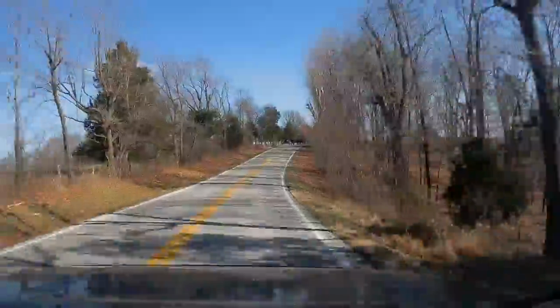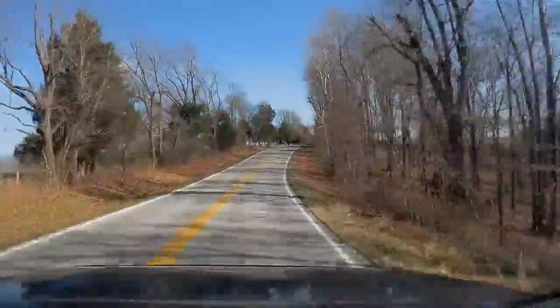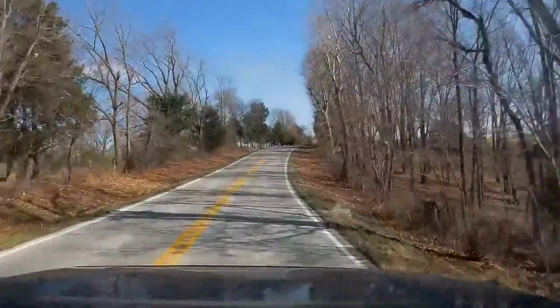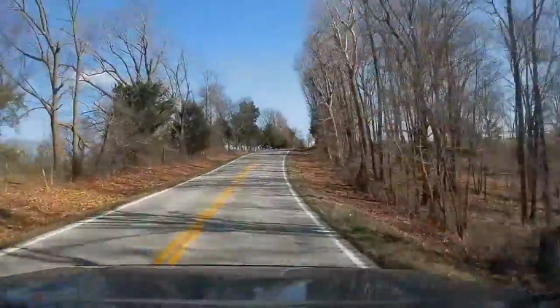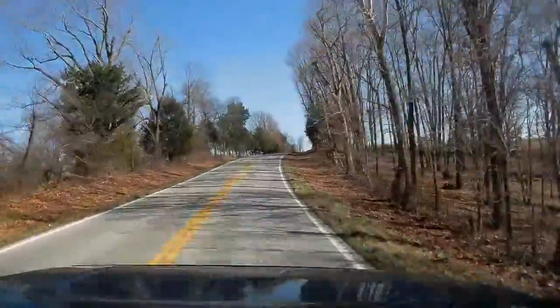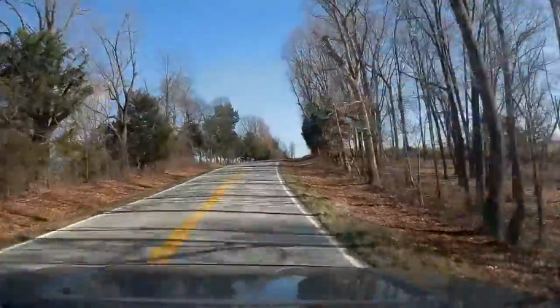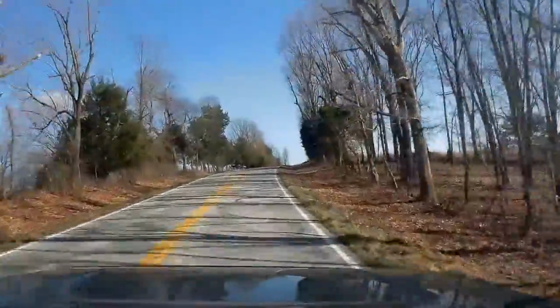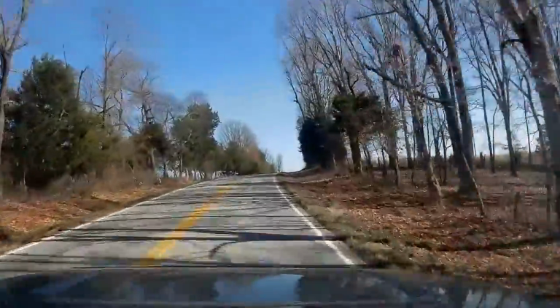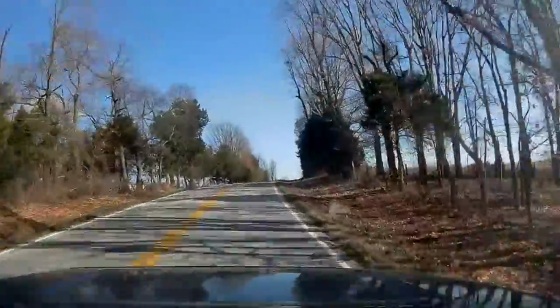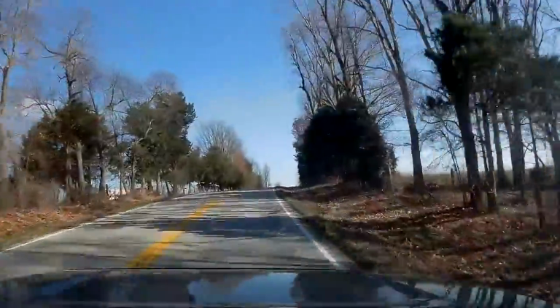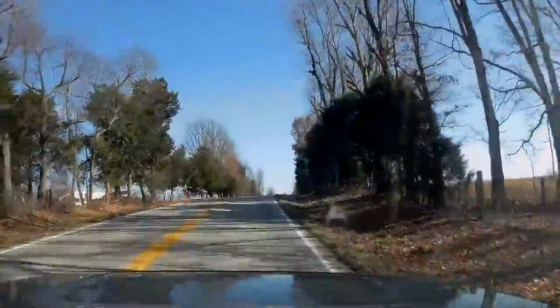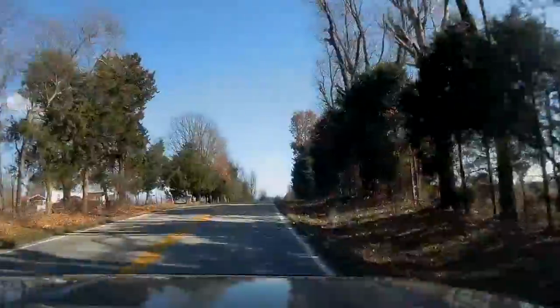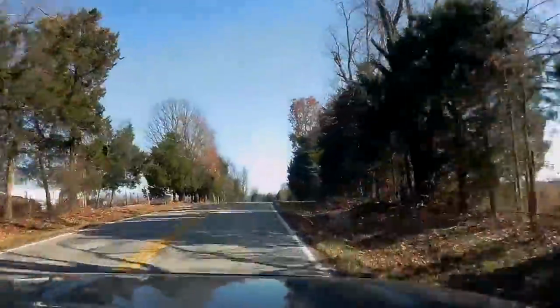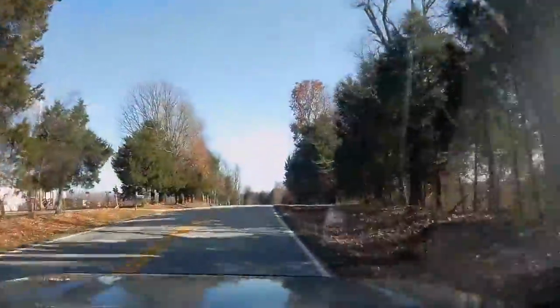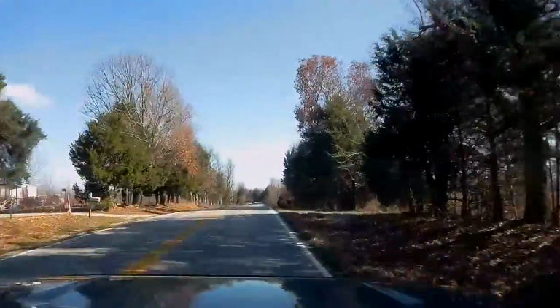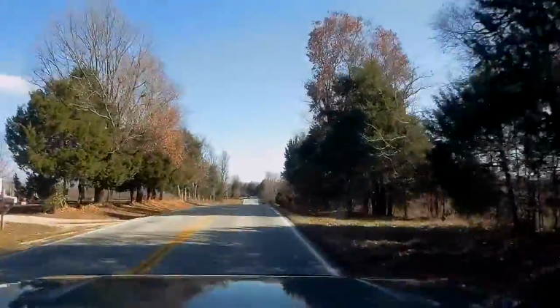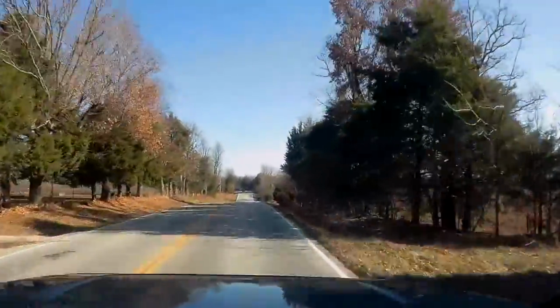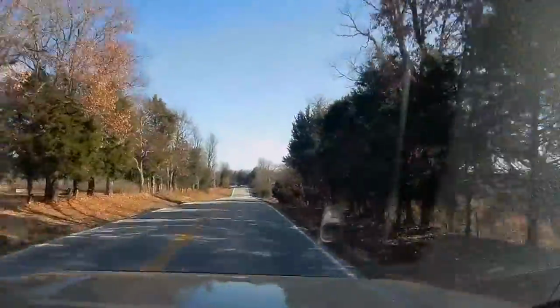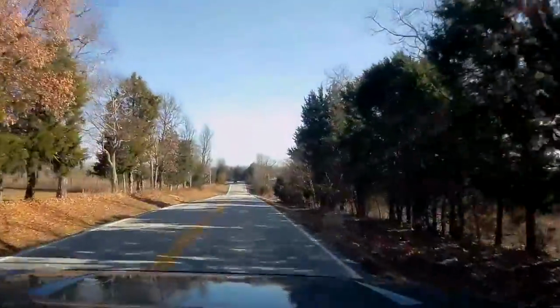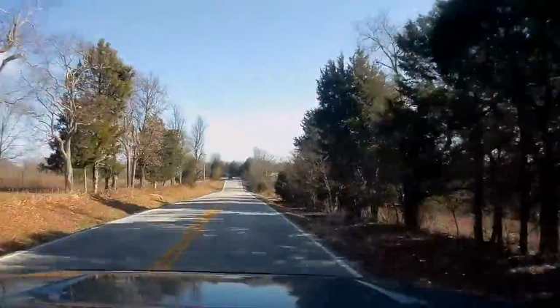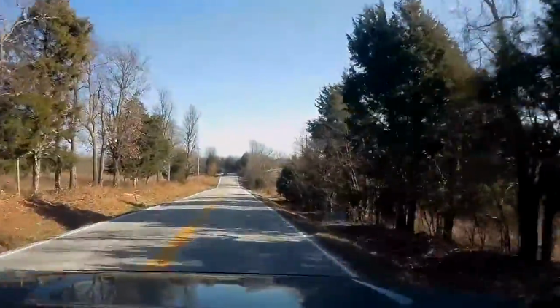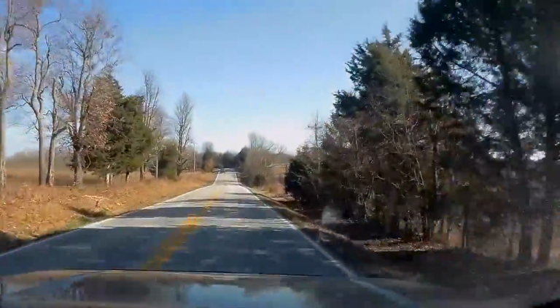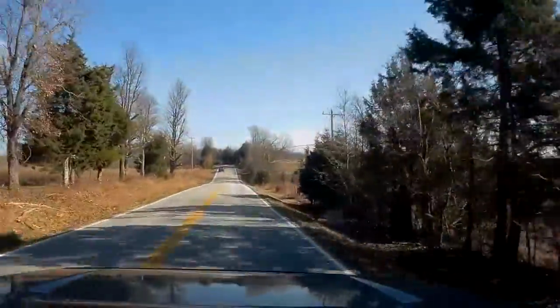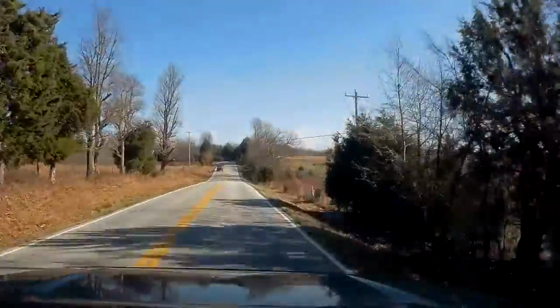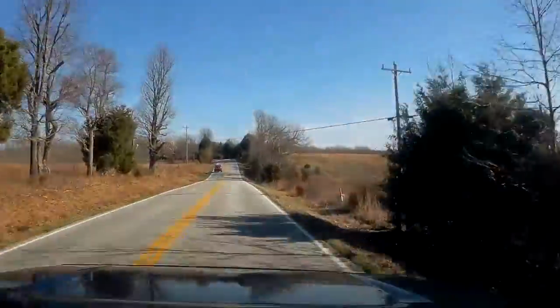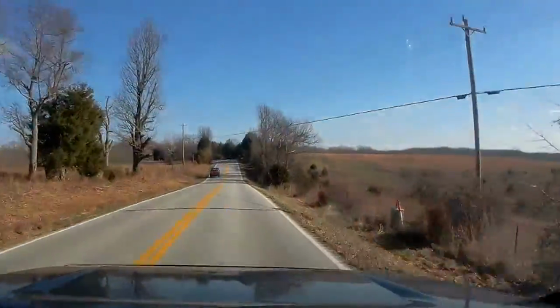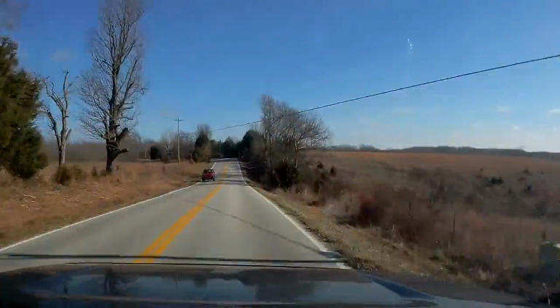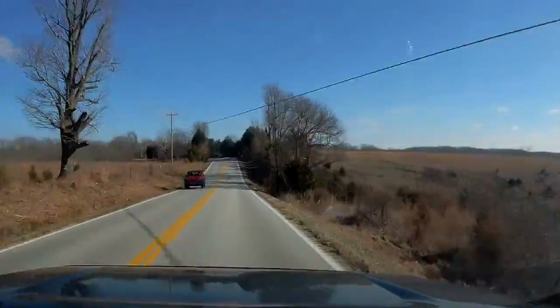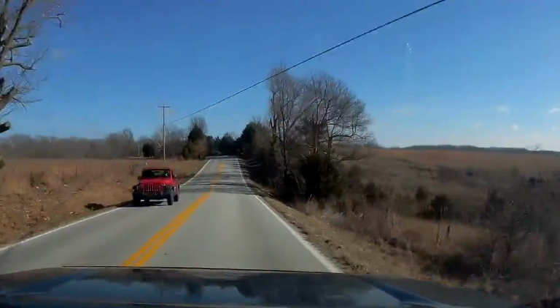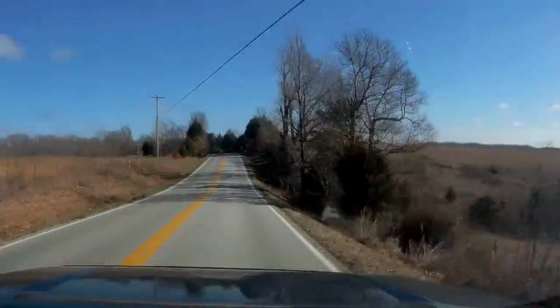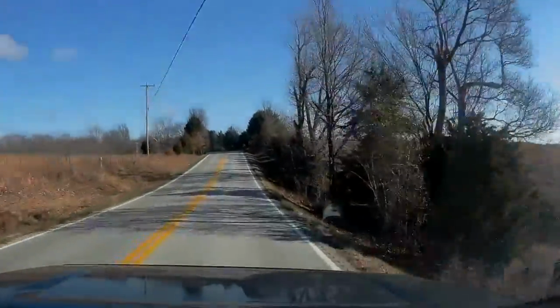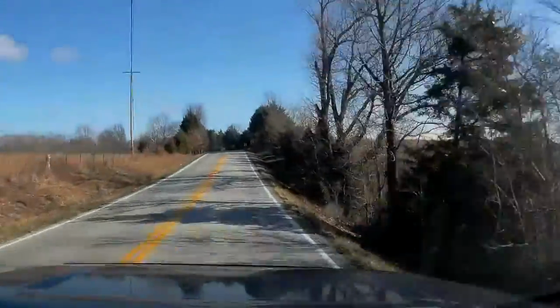Drive for two, three hours, and then try to find a dirt road if there is any in the mountains. It'd be nice if there's a rest stop somewhere, and then go on.